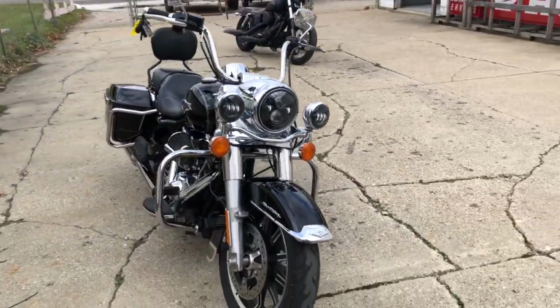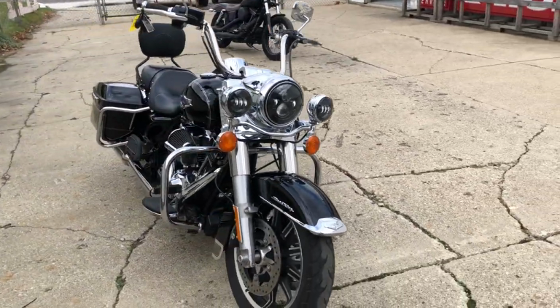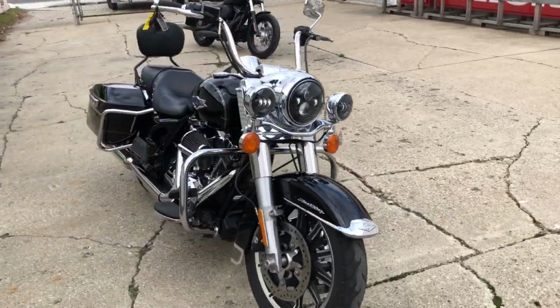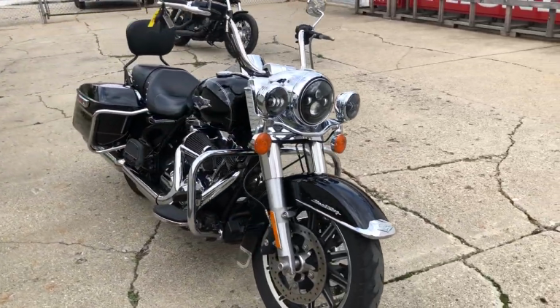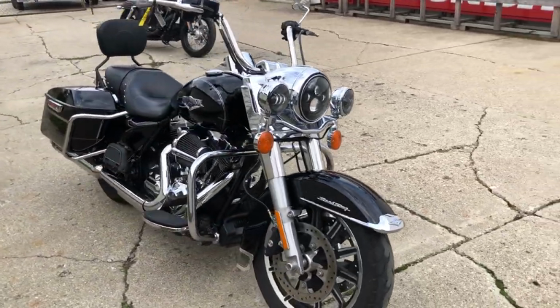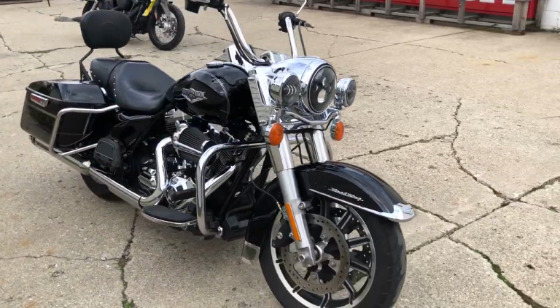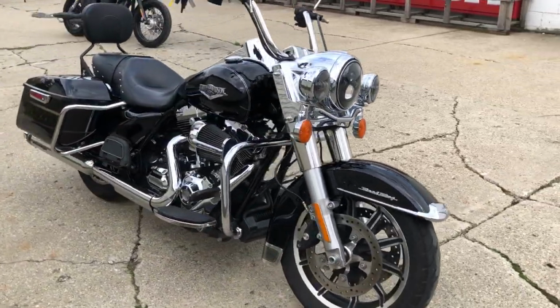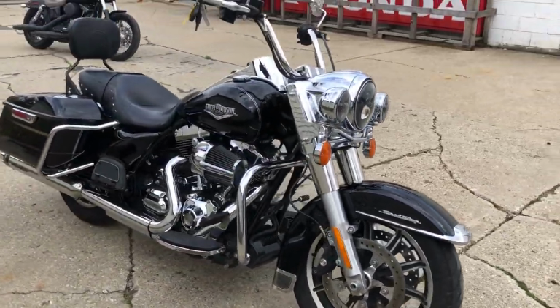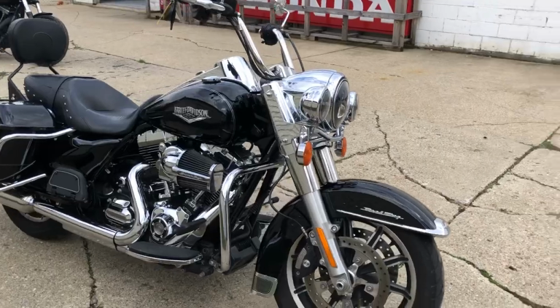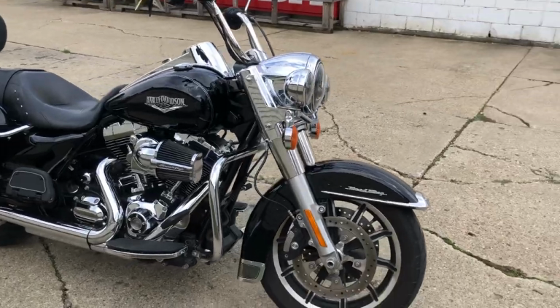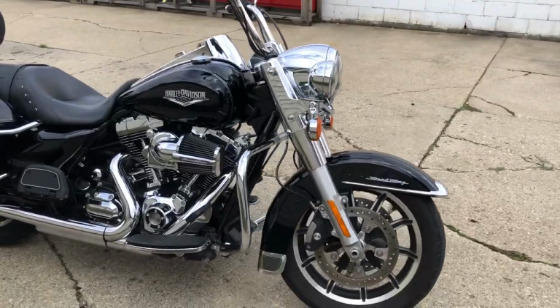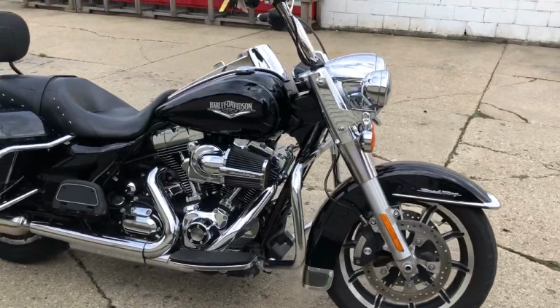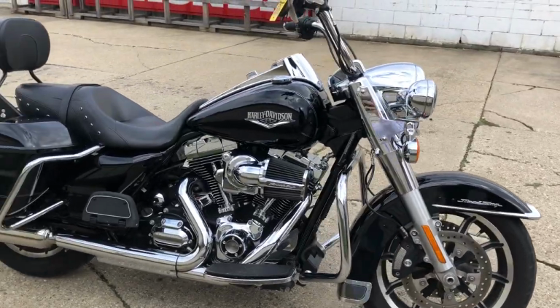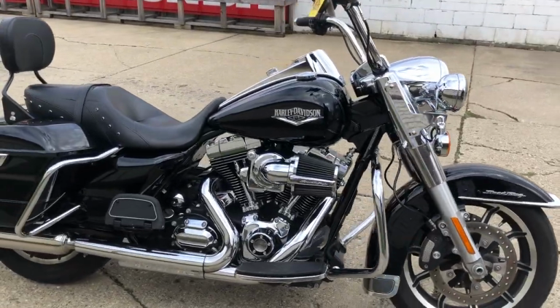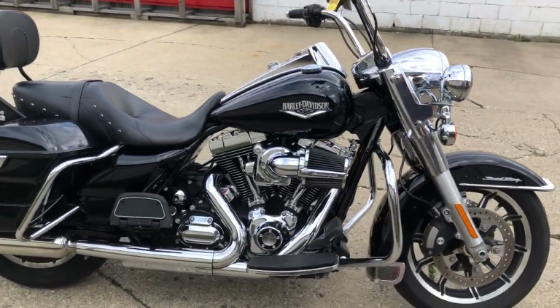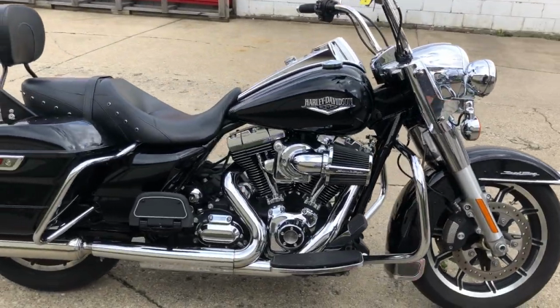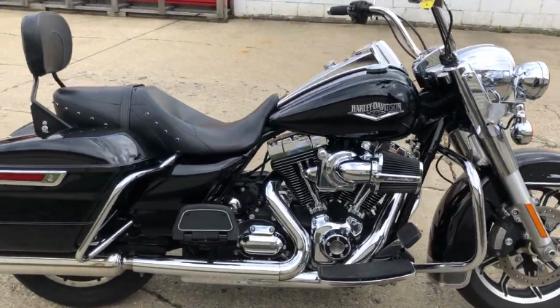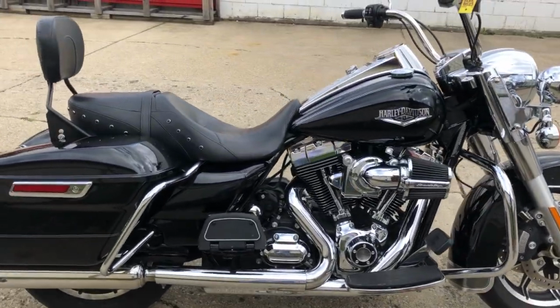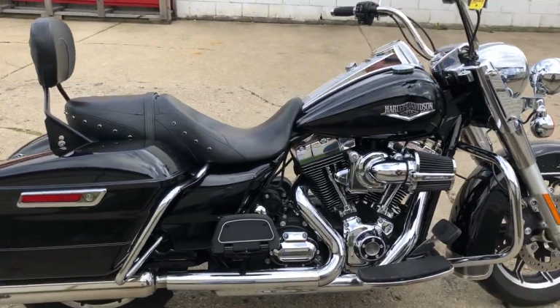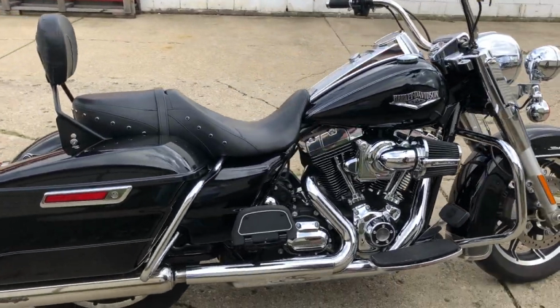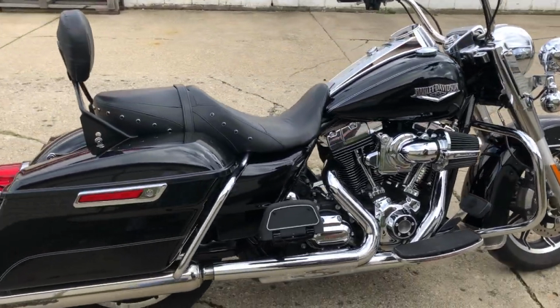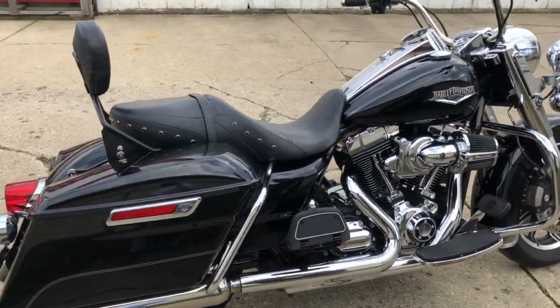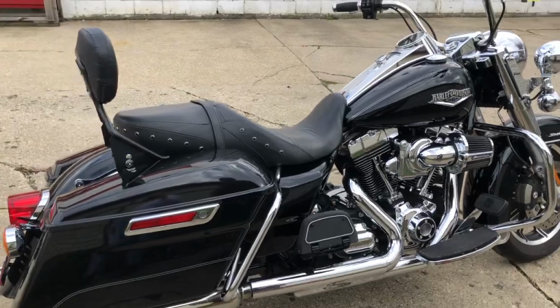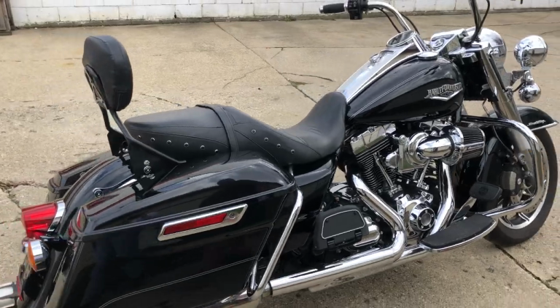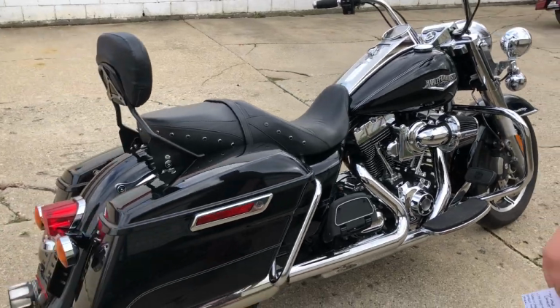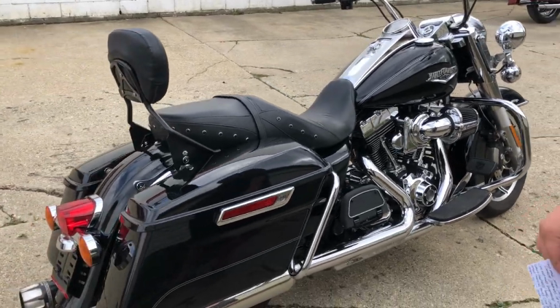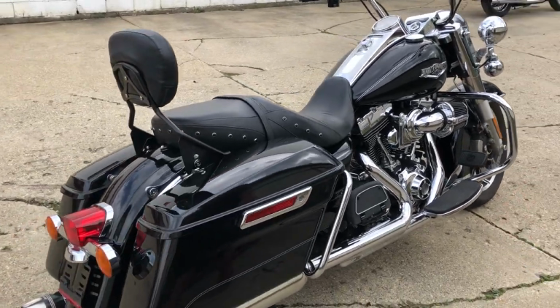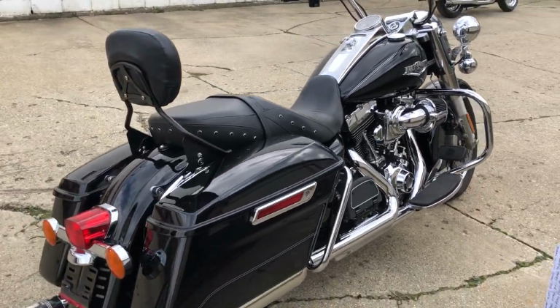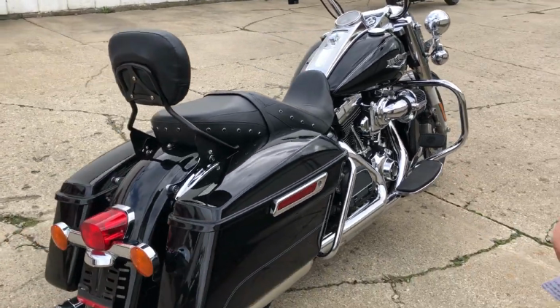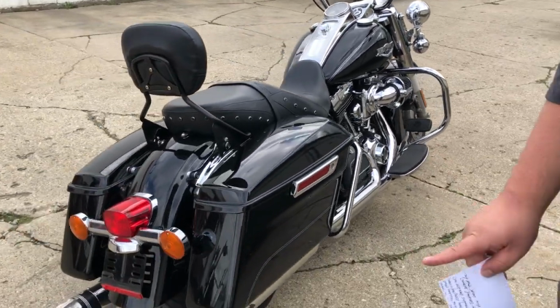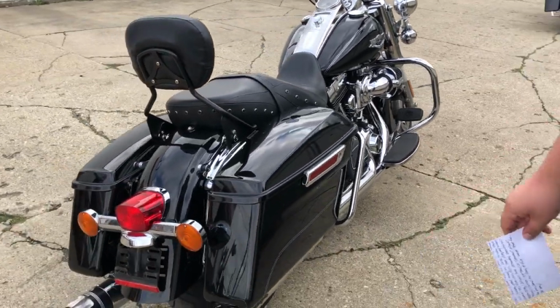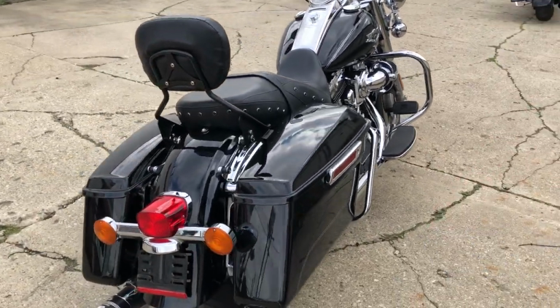It's got a quick detach backrest, security system, just serviced here at the dealership. Ten nine nine nine — give us a call, guys, we'll get it done. Or check out approvalpowersports.com — over 200 pre-owned Harleys in stock right now.